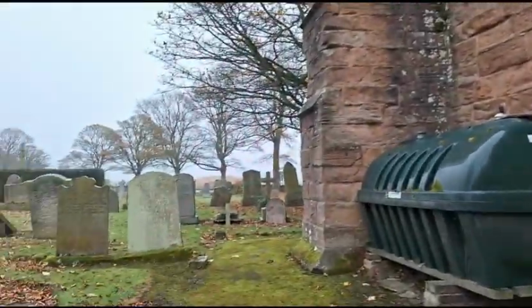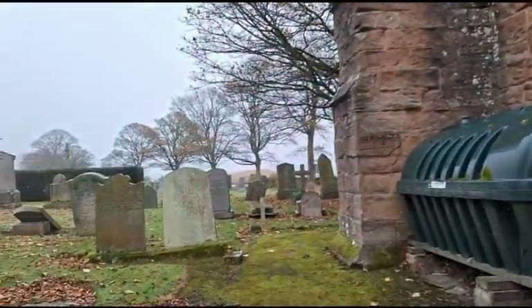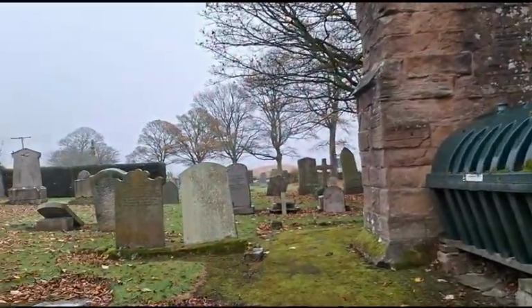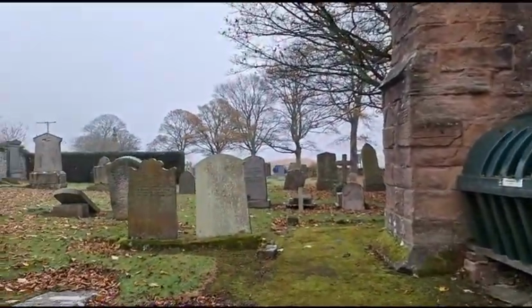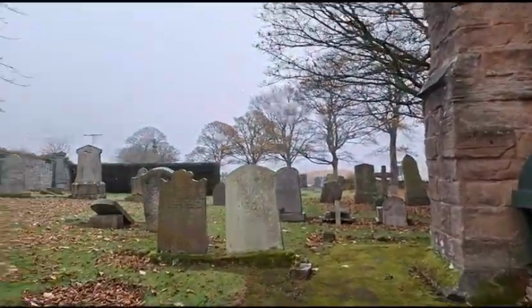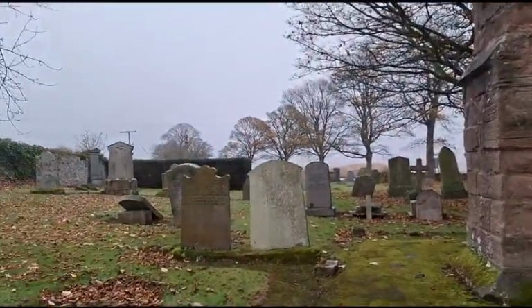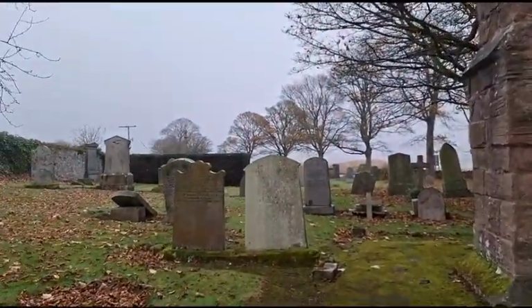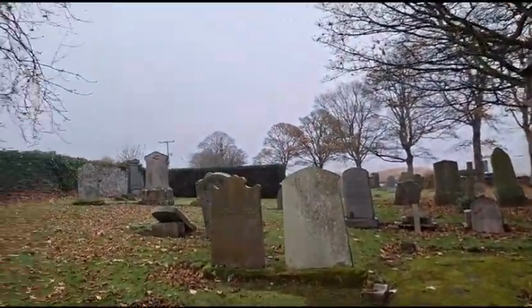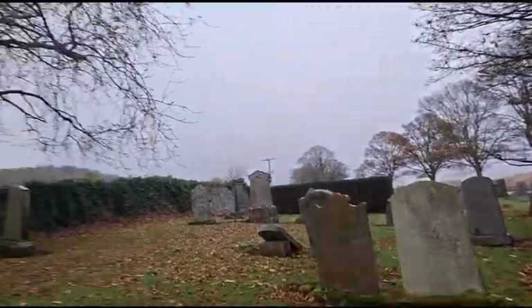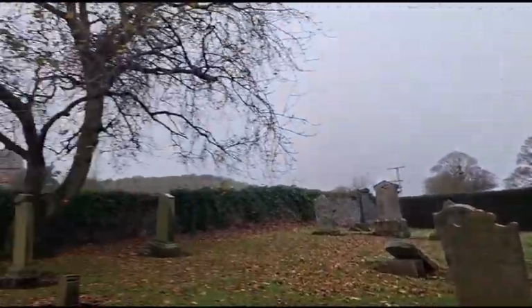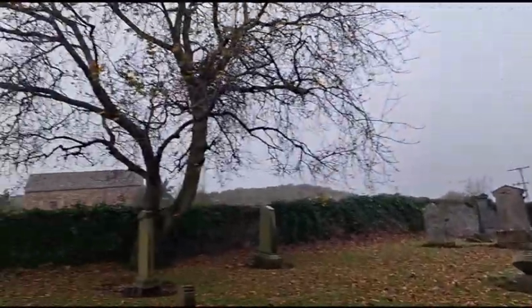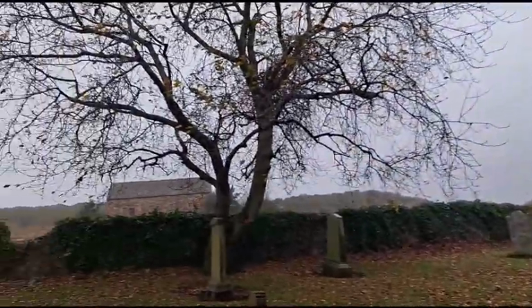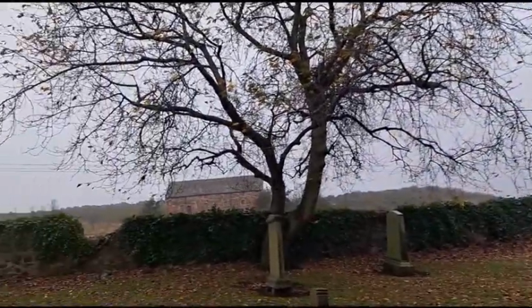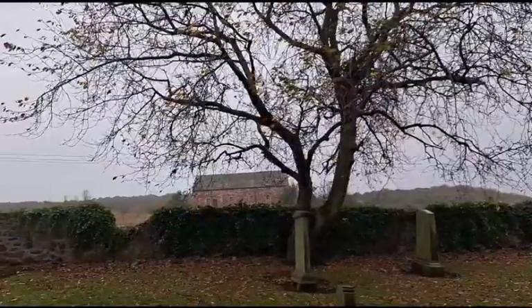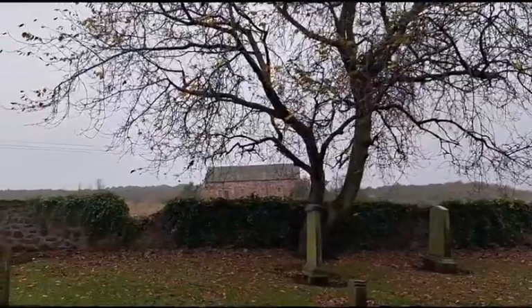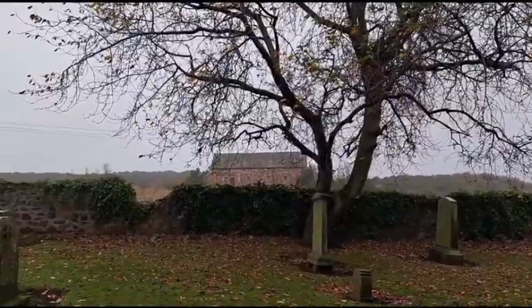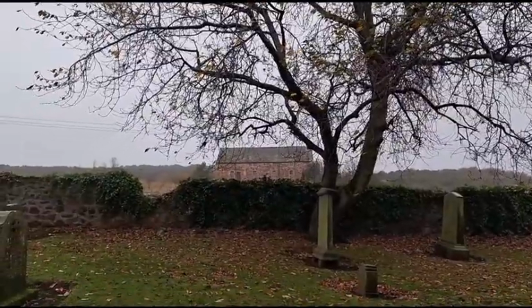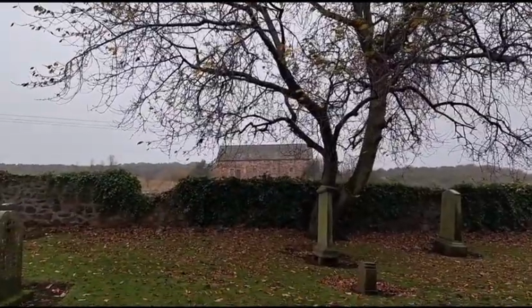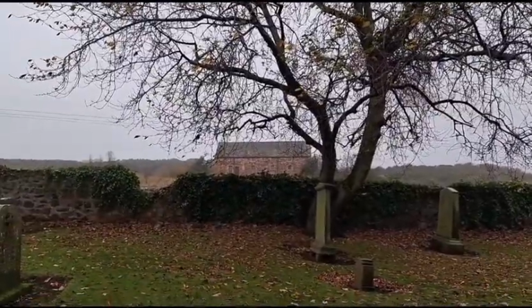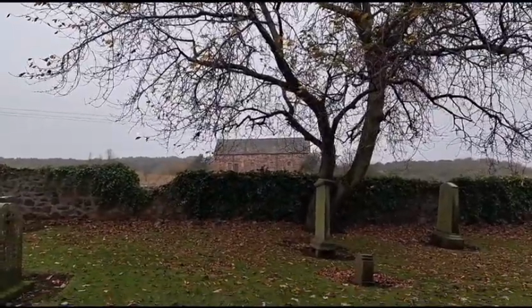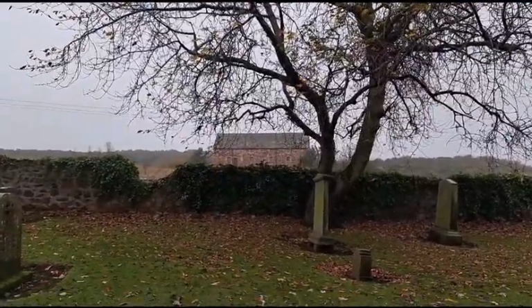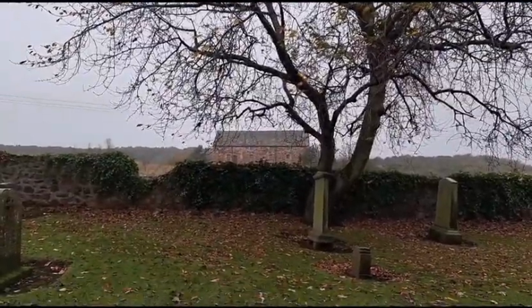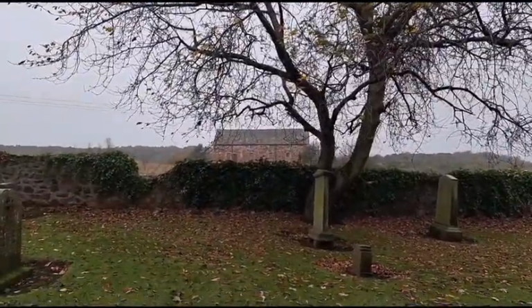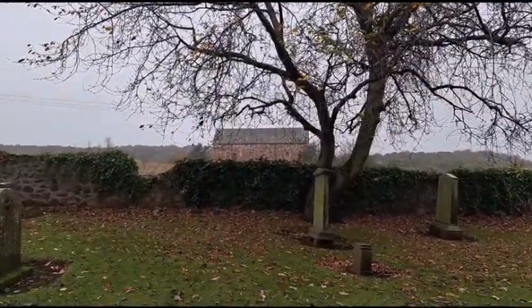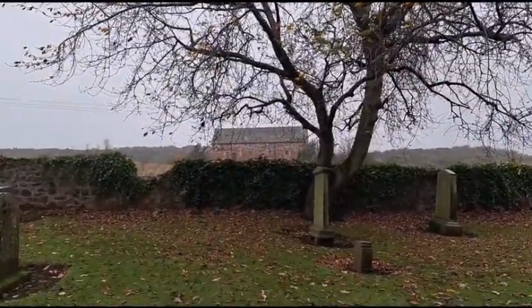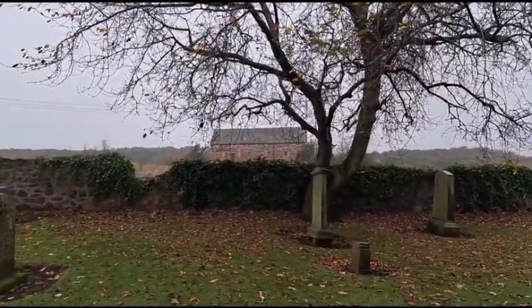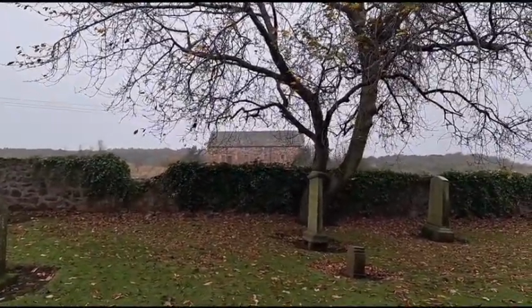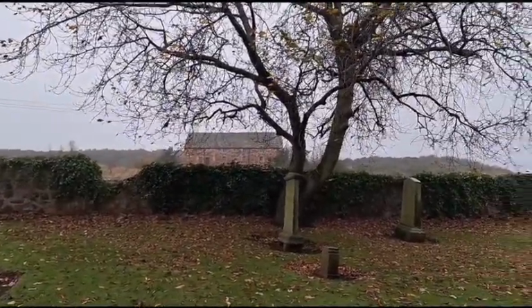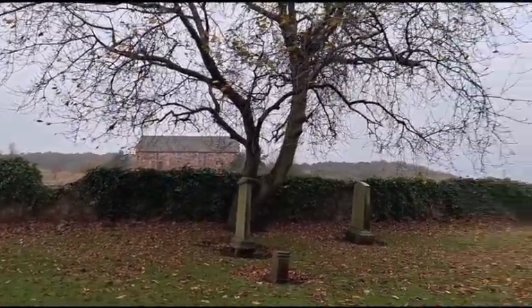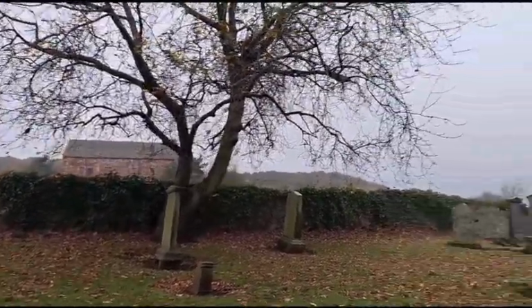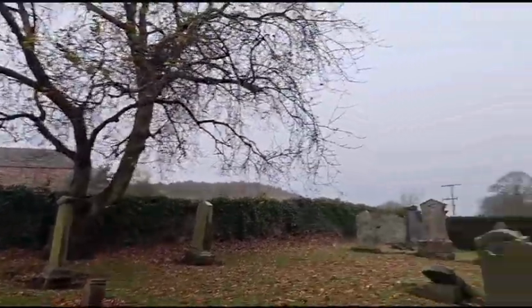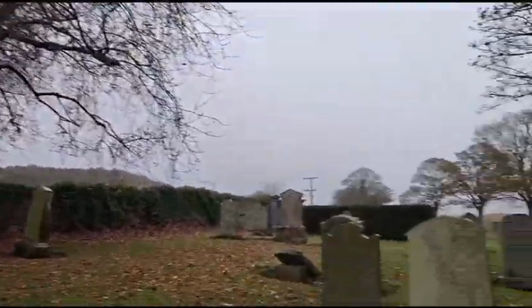Some lovely old graves as well. It seems to be an old, what looks like, I would guess a mill building up the back there. Probably converted into houses now by the looks of it.